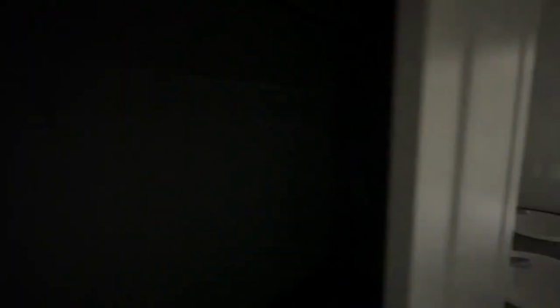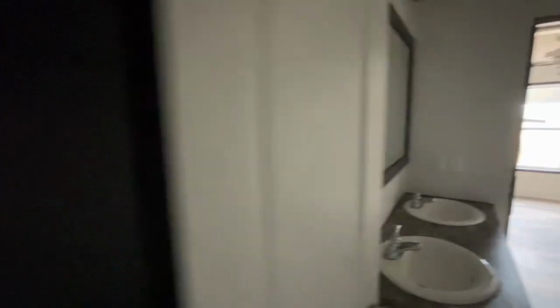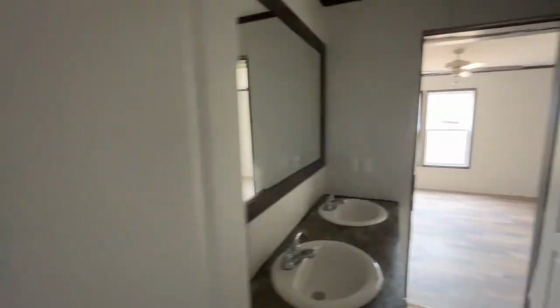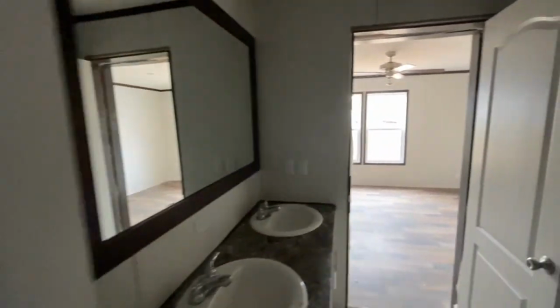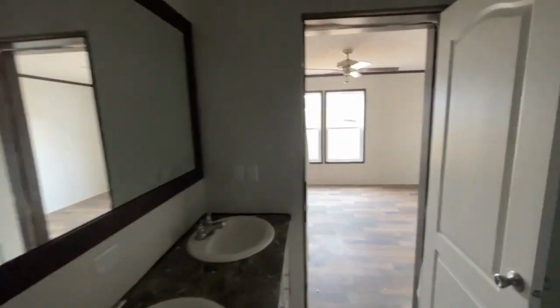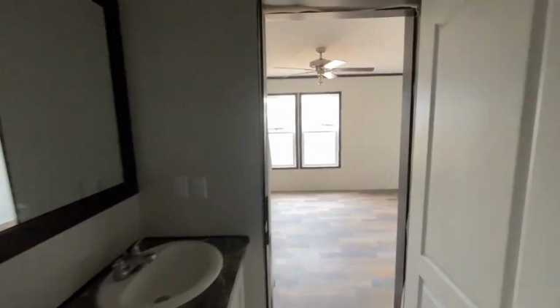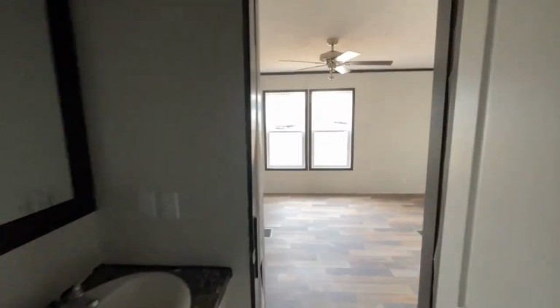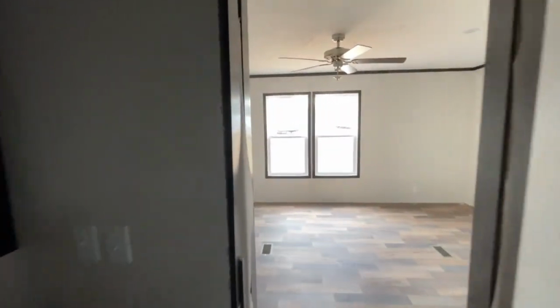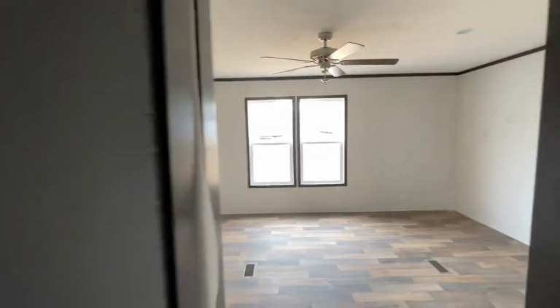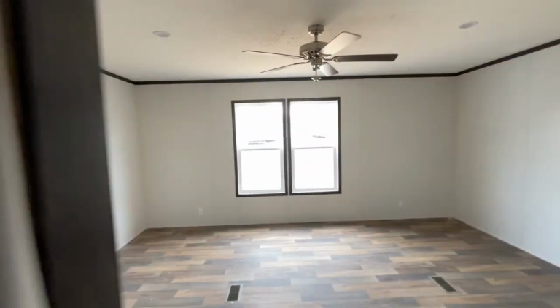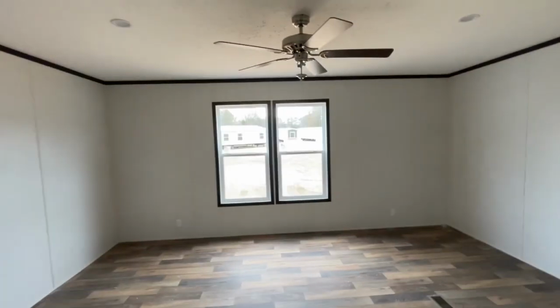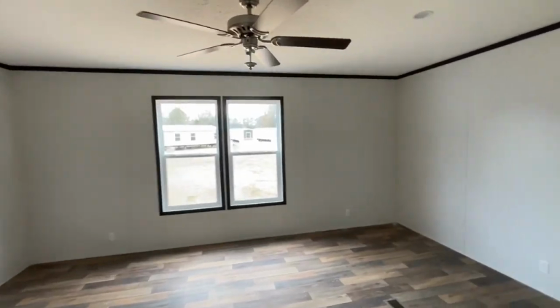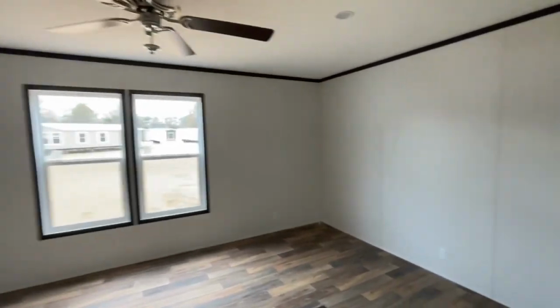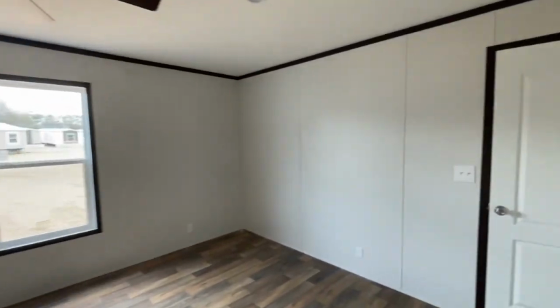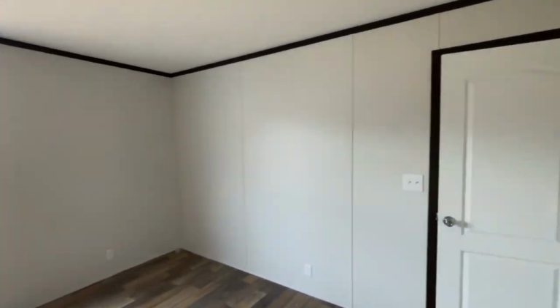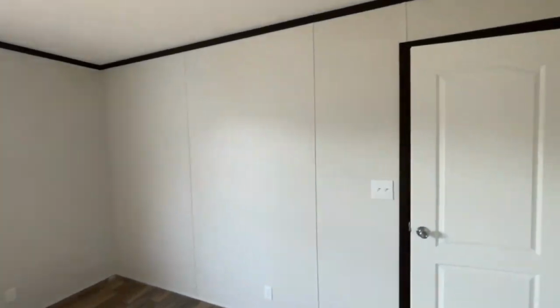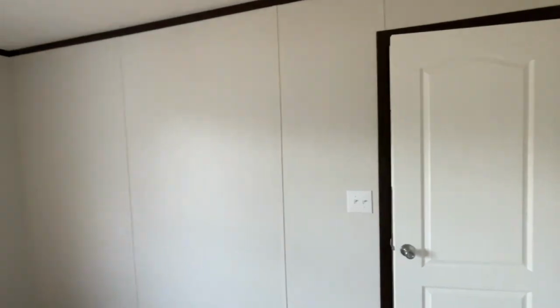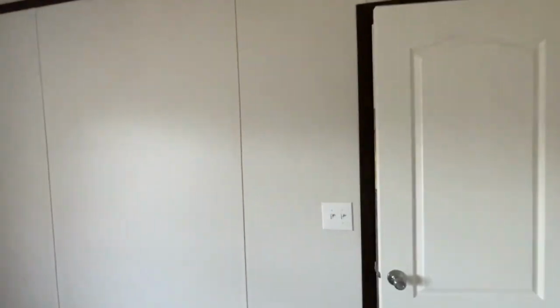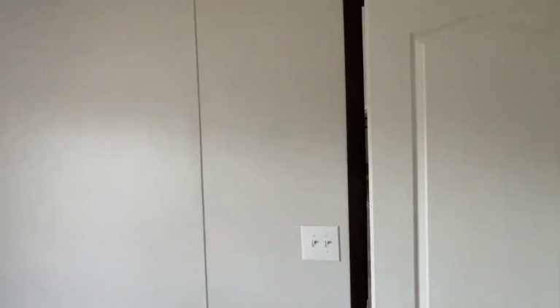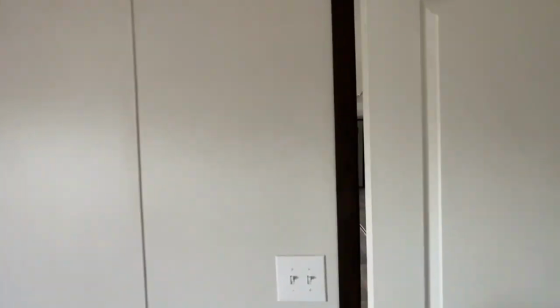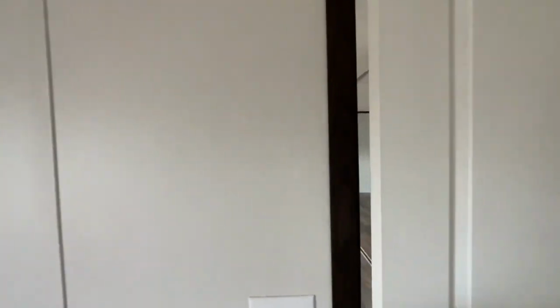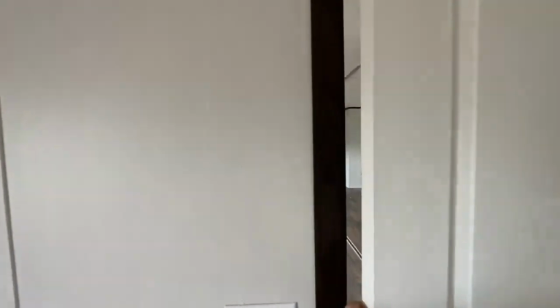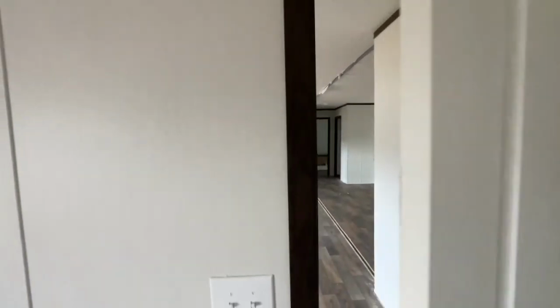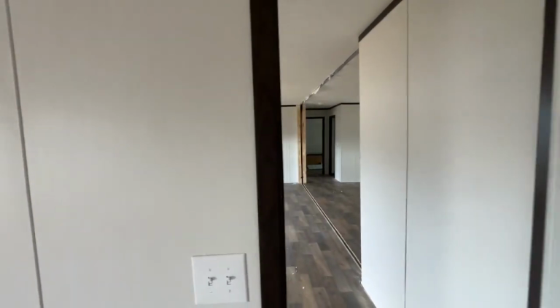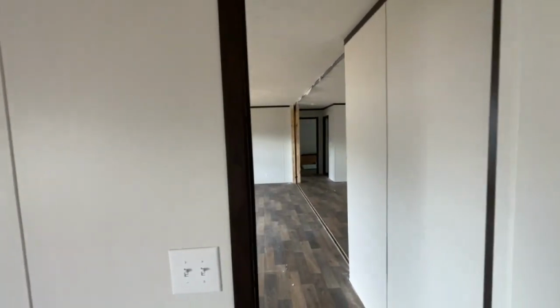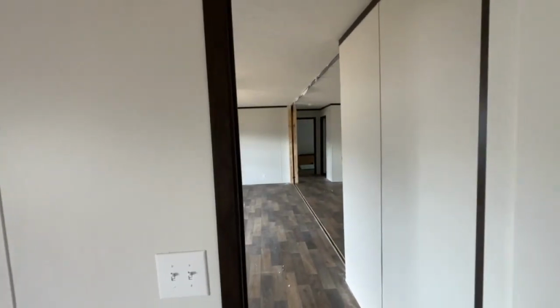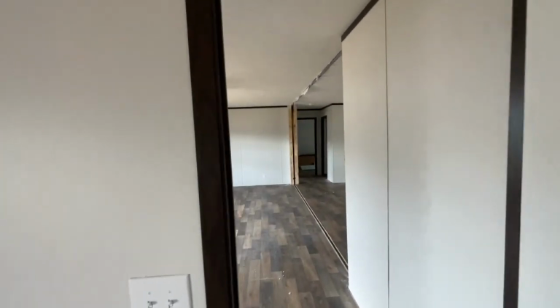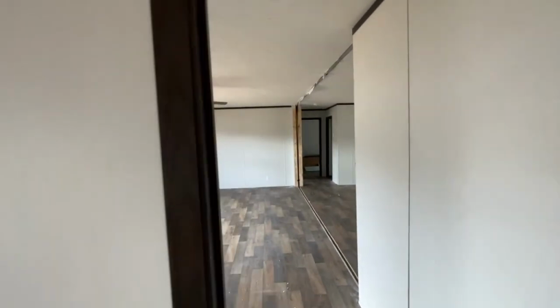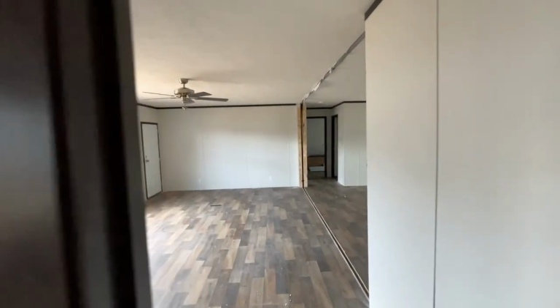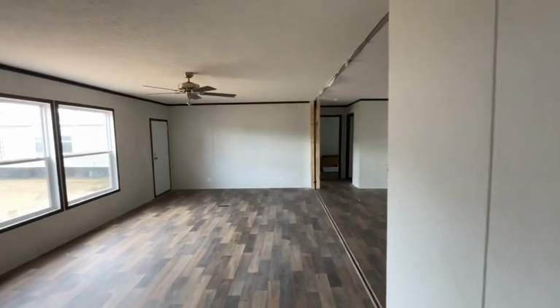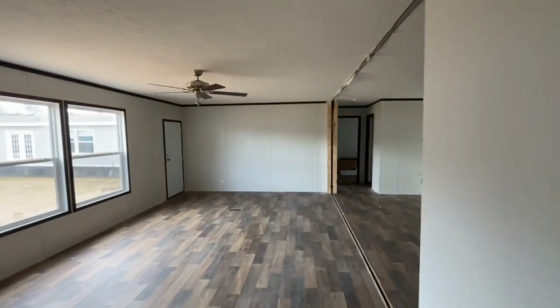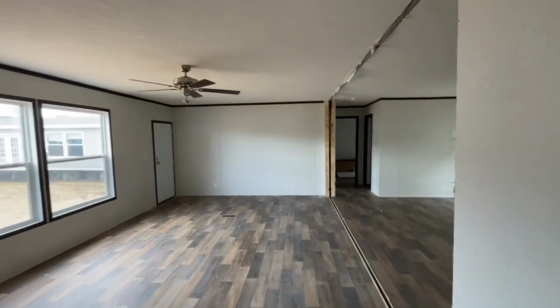I'll include some pictures on this post so you guys can see the walk-in closet. Unfortunately, with no windows in the closet area, you are not able to see what that closet looks like.